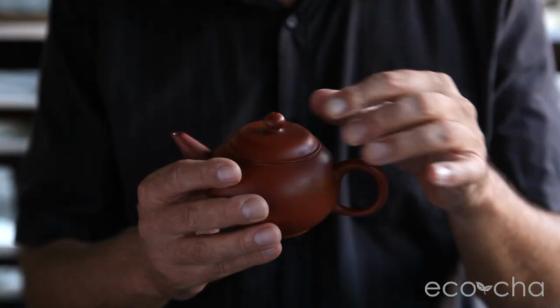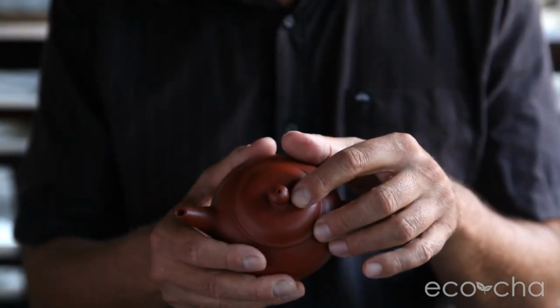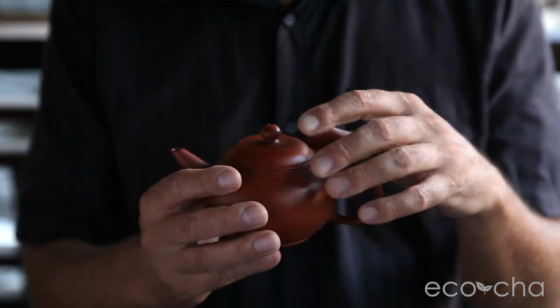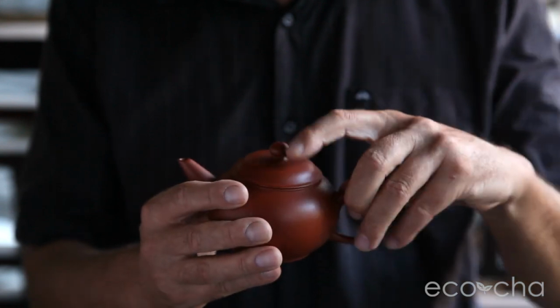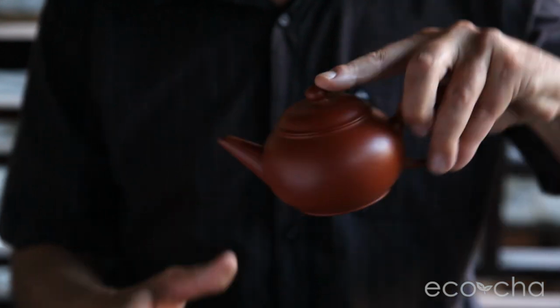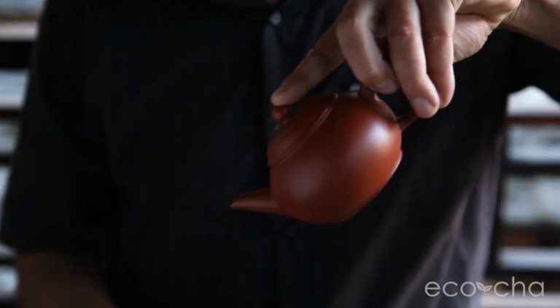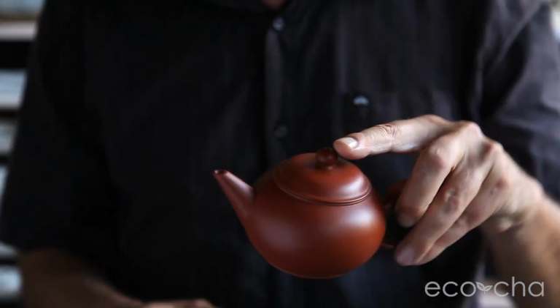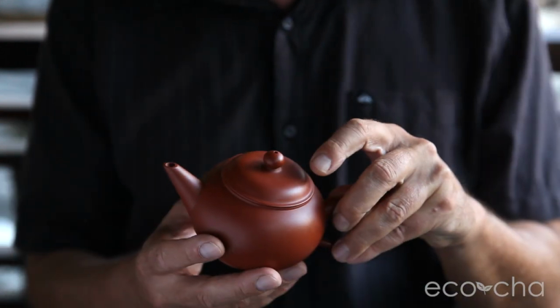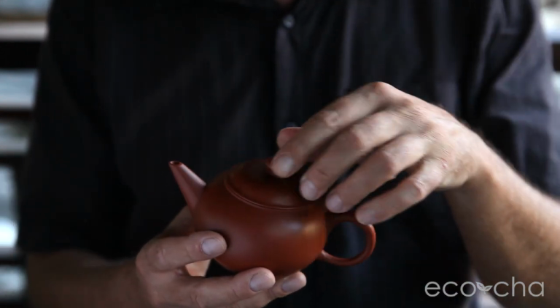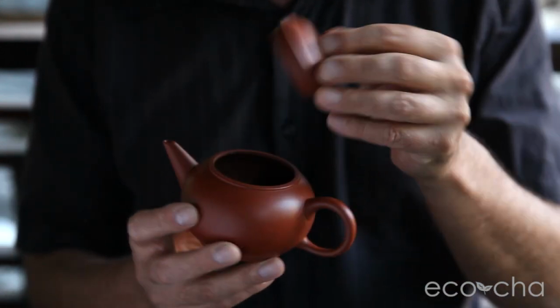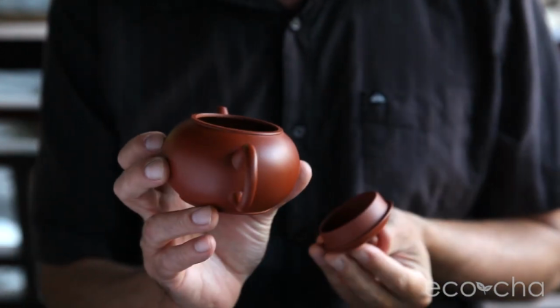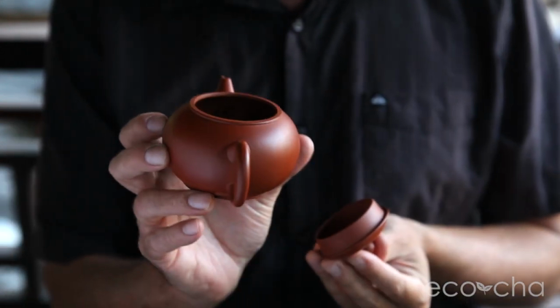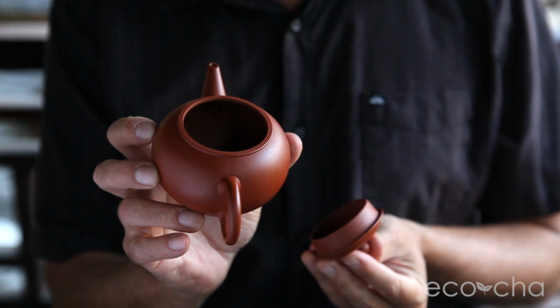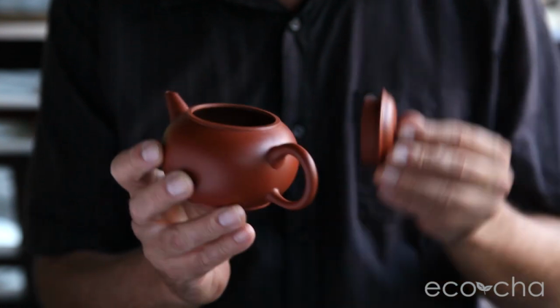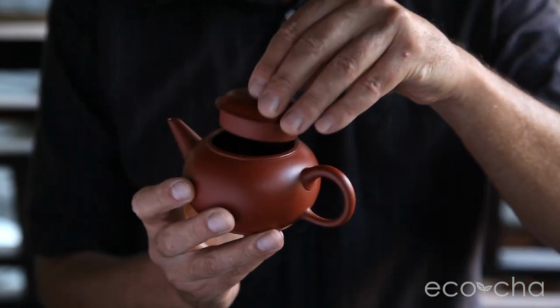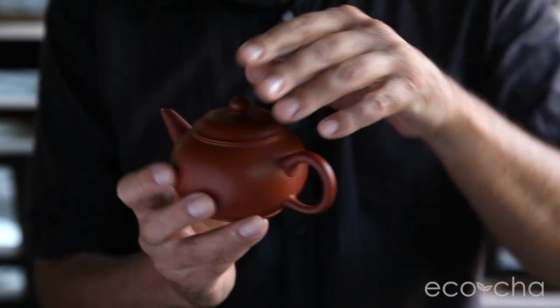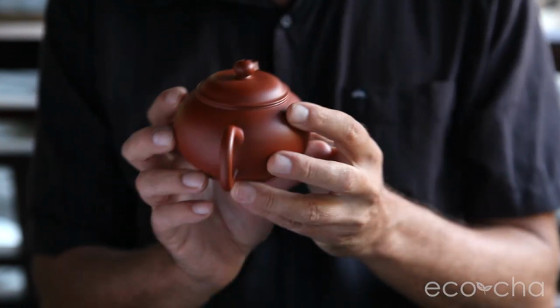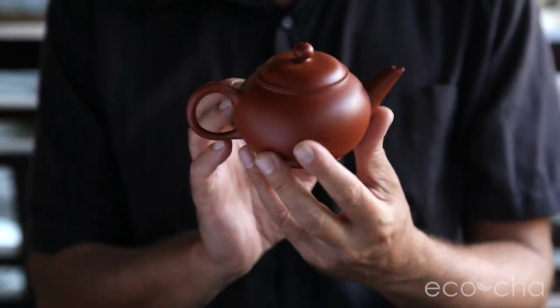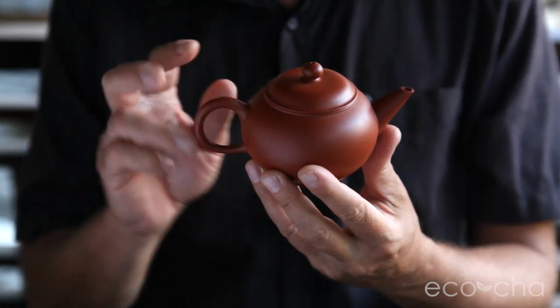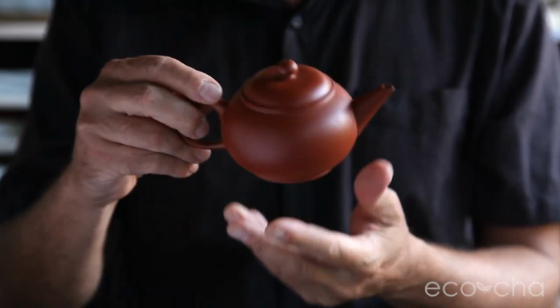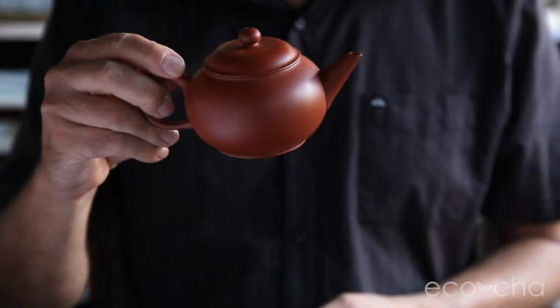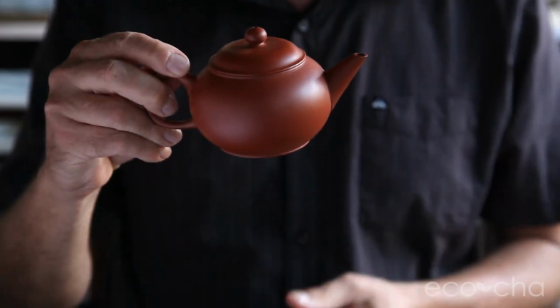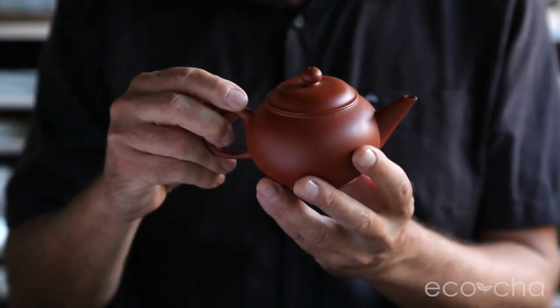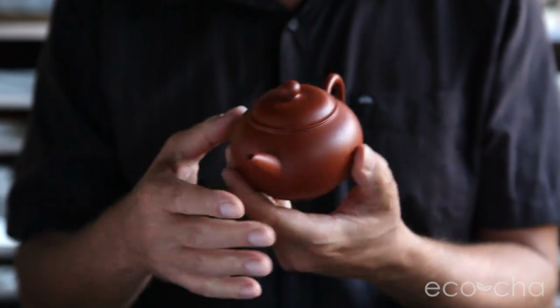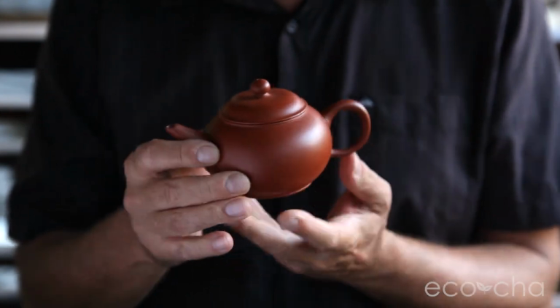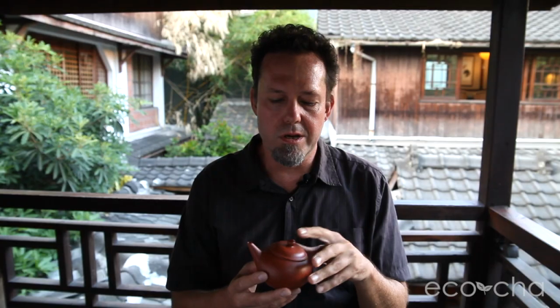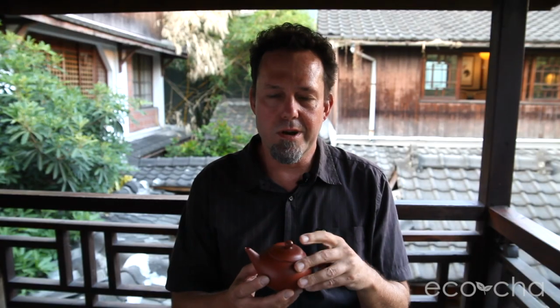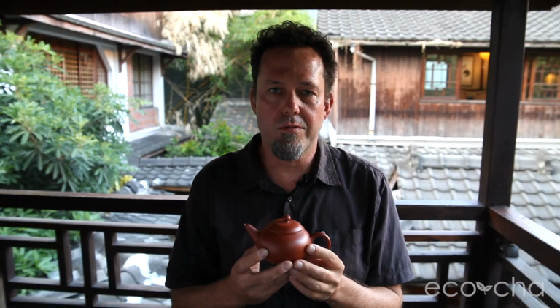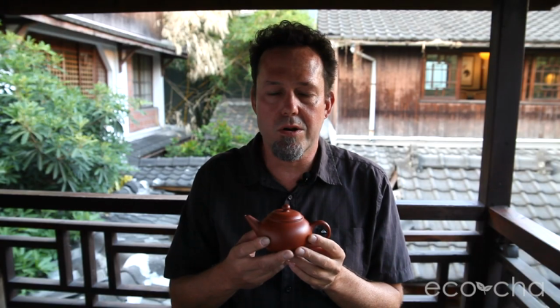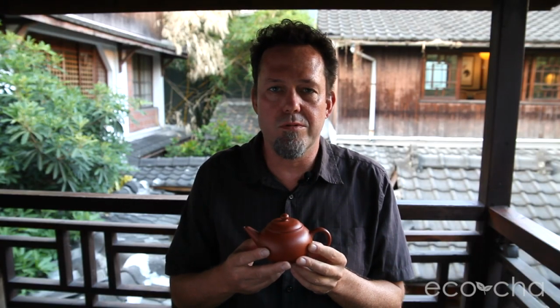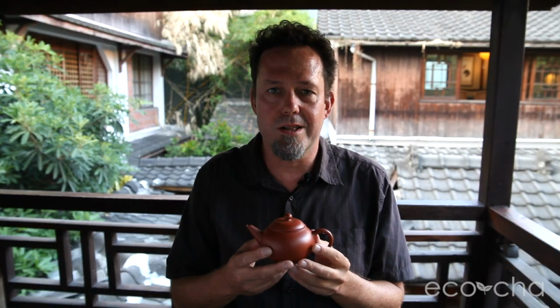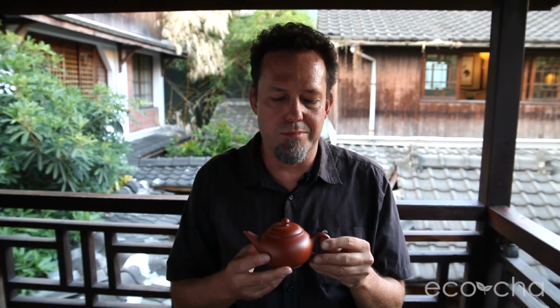With the breathing hole on top, very ergonomic, pours really well, tight fitting lid. It's got the strainer built in so no leaves come through the spout or it doesn't get clogged. Very ergonomic, great overall Gong Fu red clay teapot.